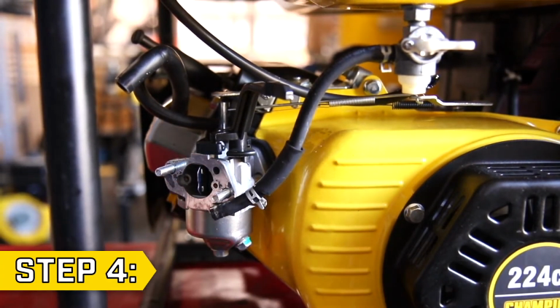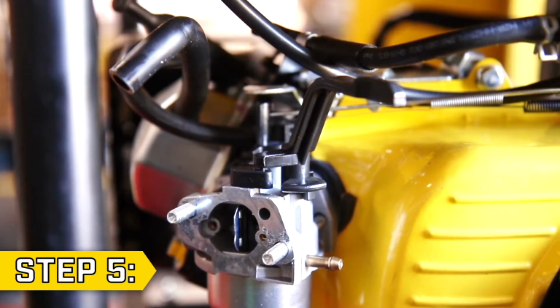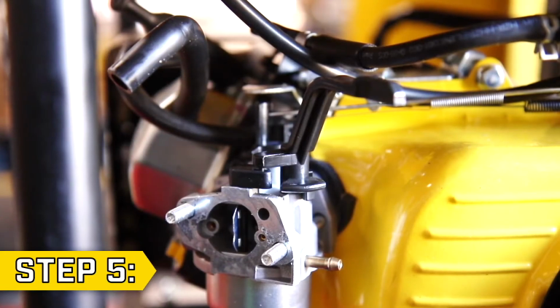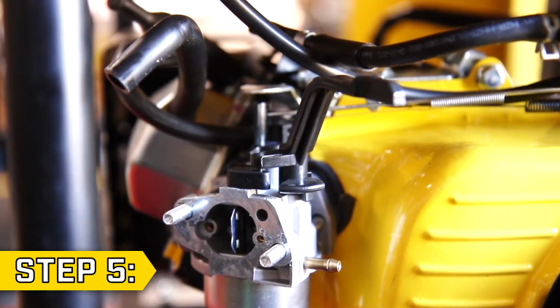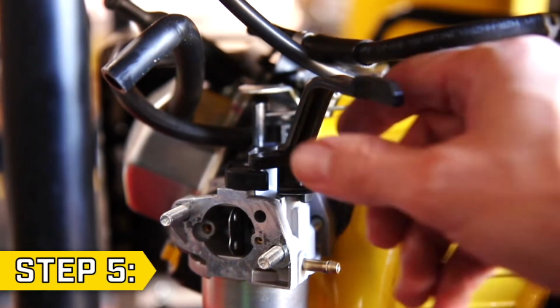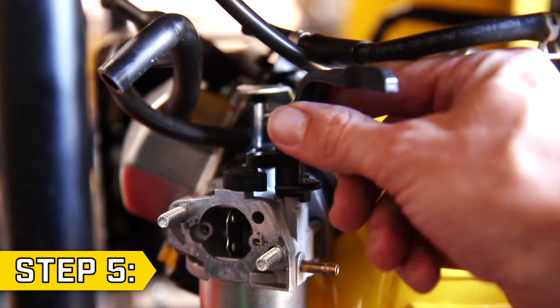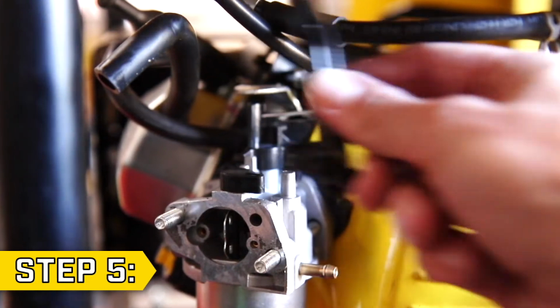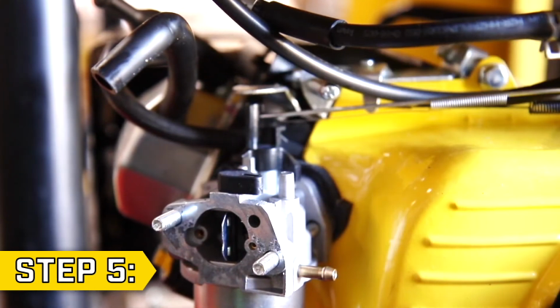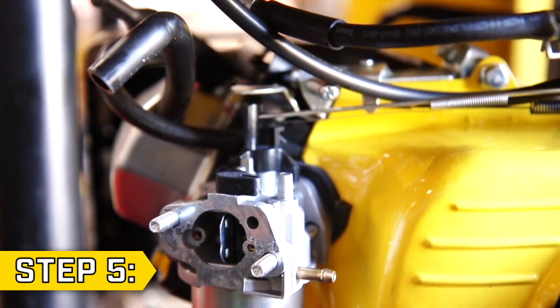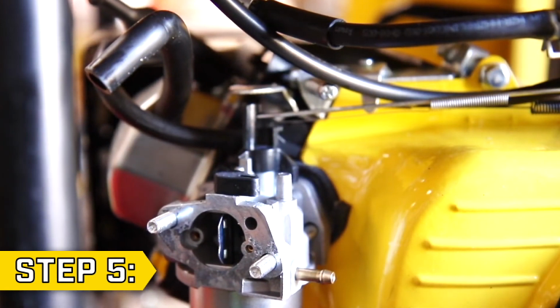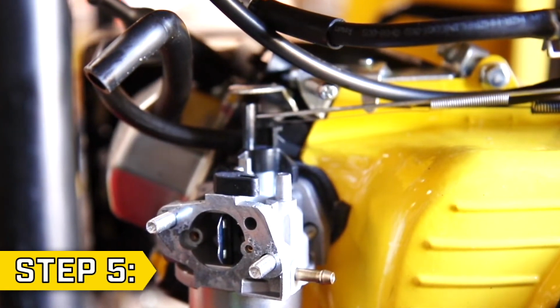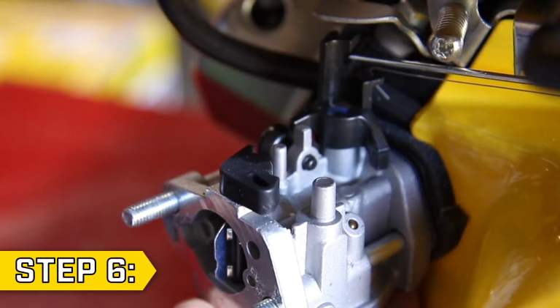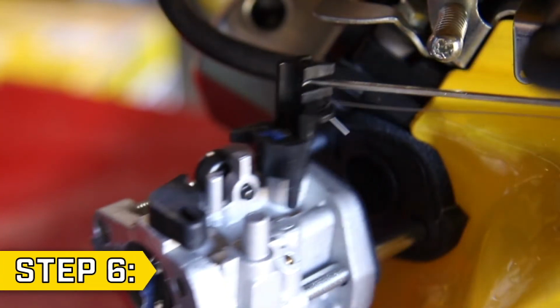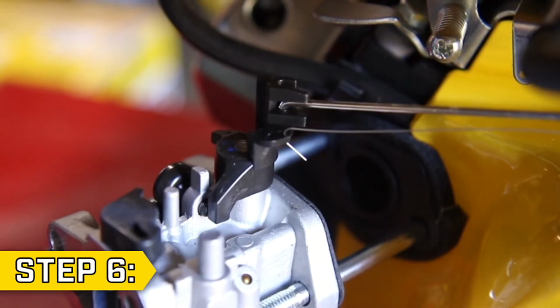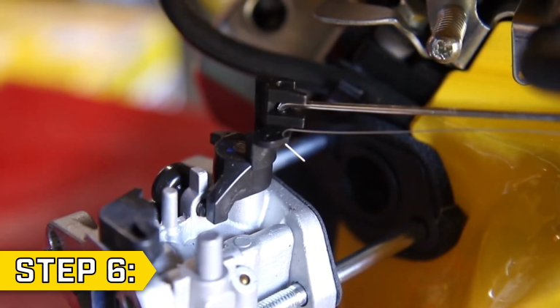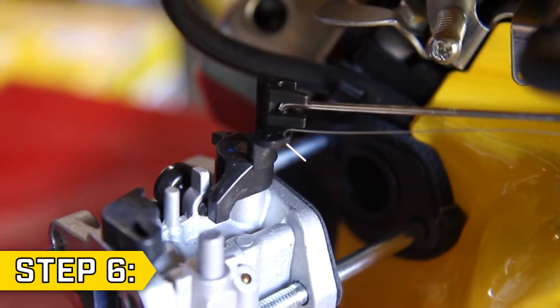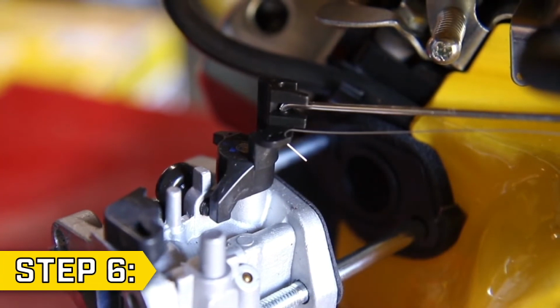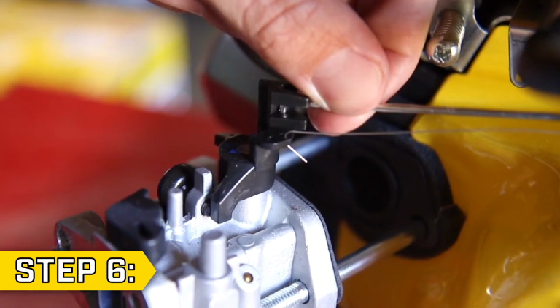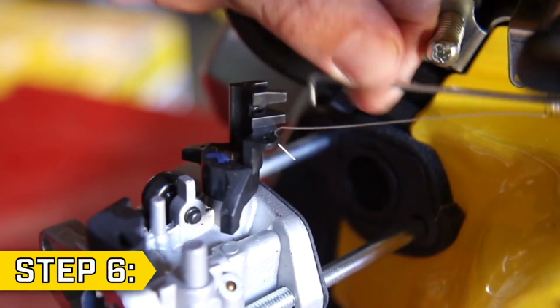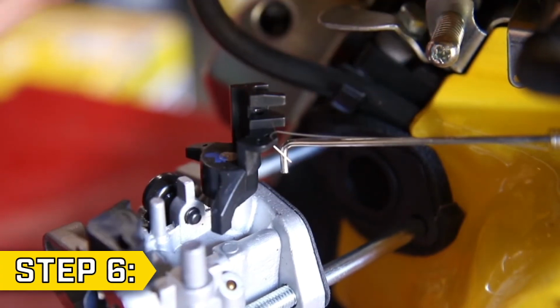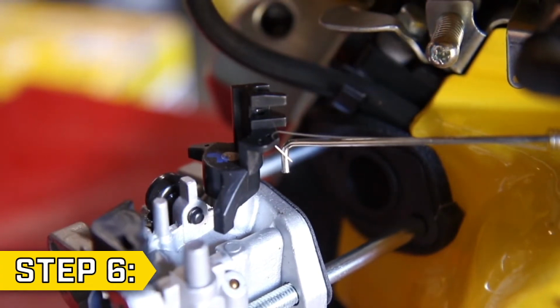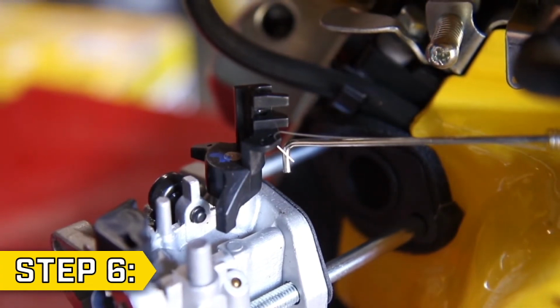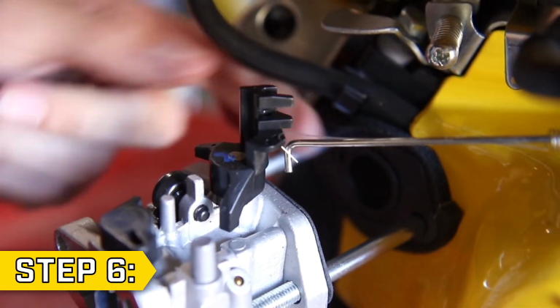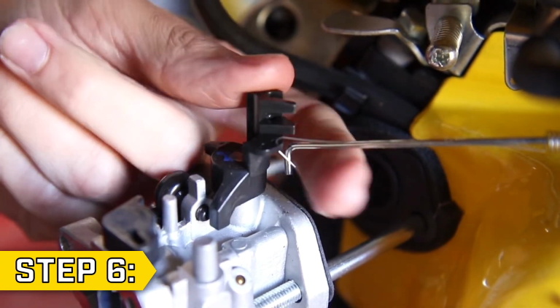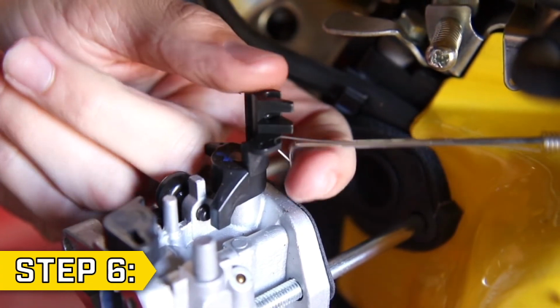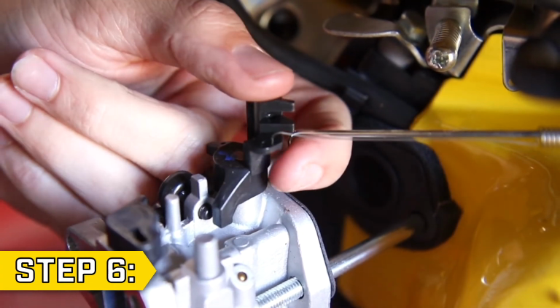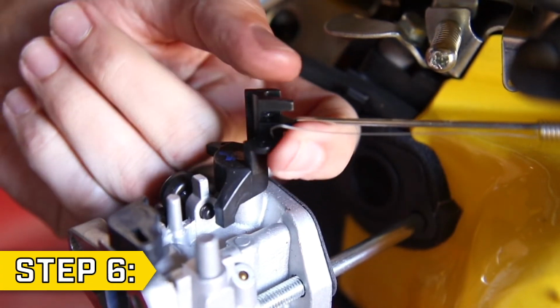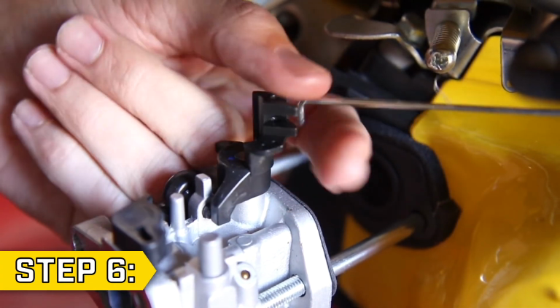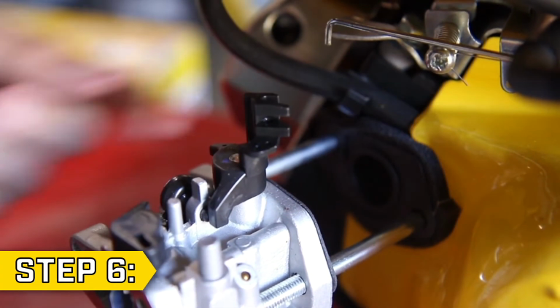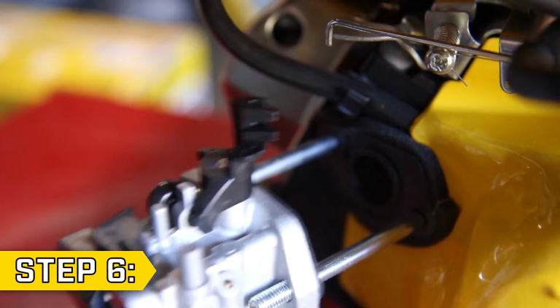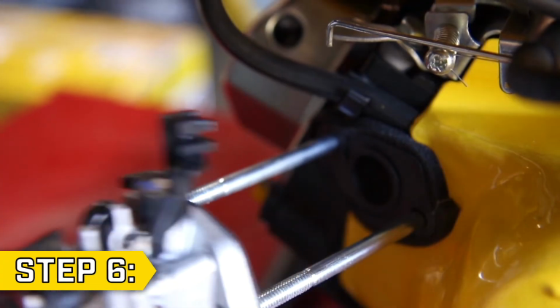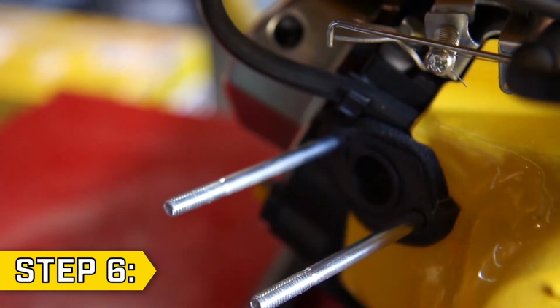Step 5: Remove the choke lever from the carburetor. Step 6: Slide the carburetor partway off the studs, just enough to remove the governor arm and governor spring. Then fully remove the old carburetor.